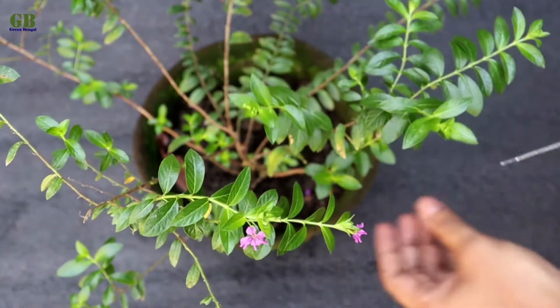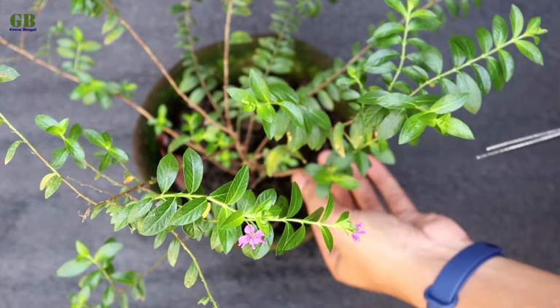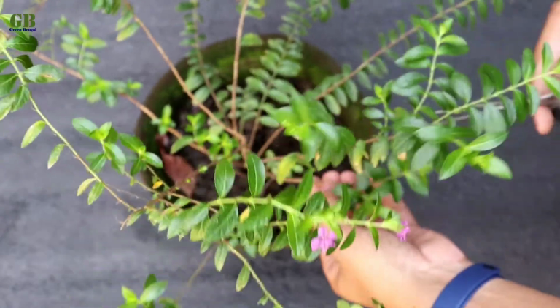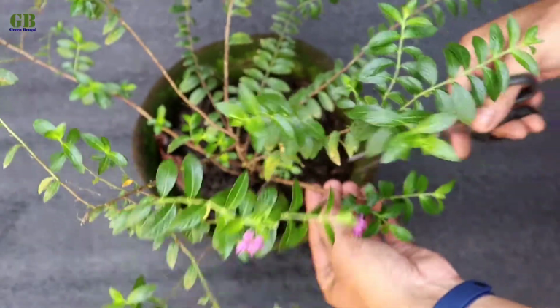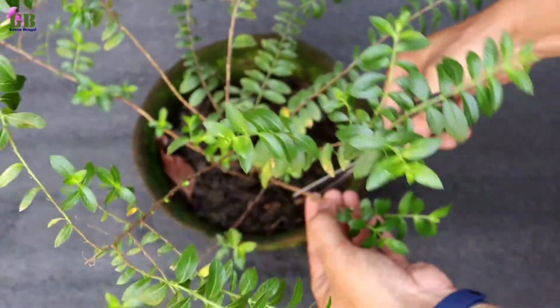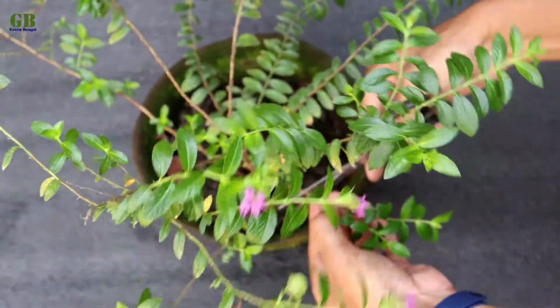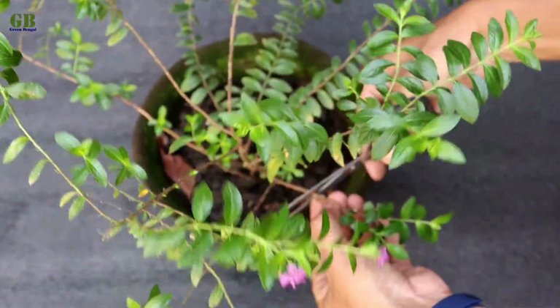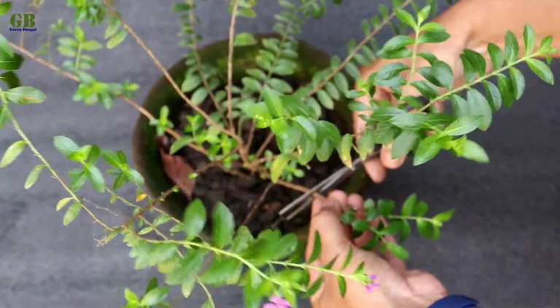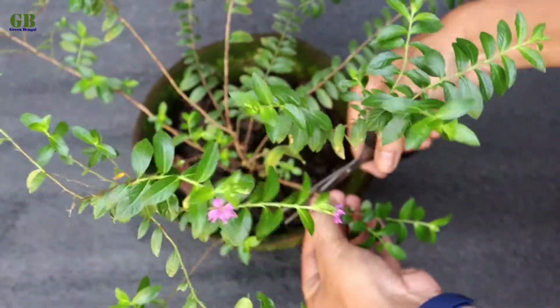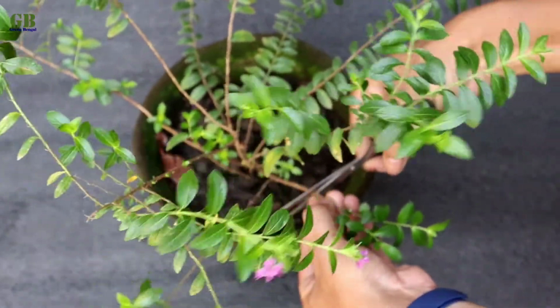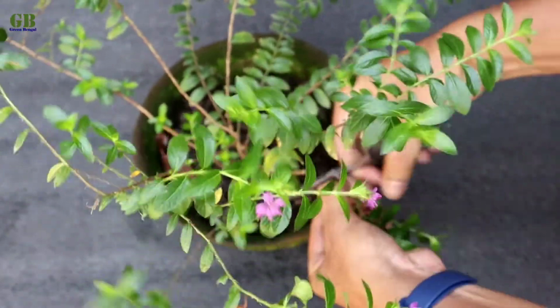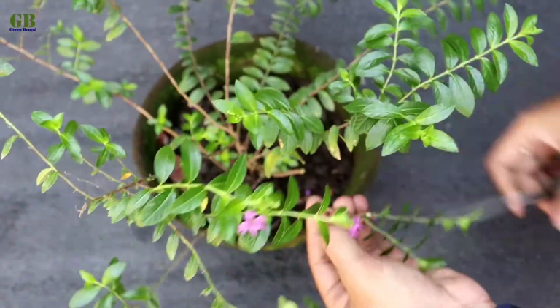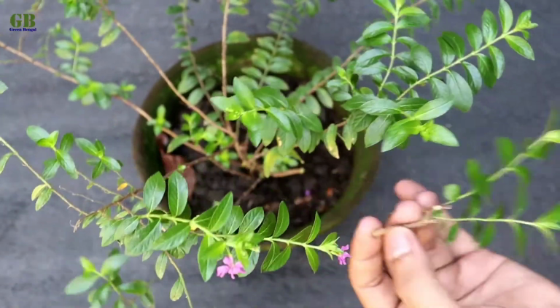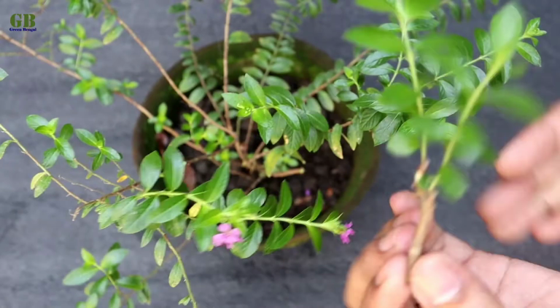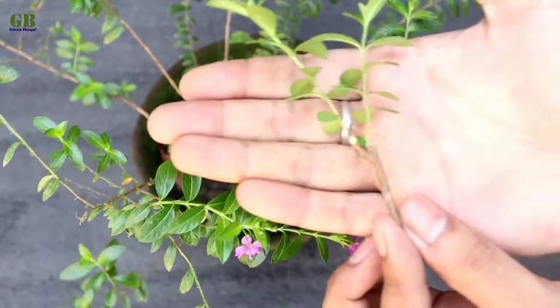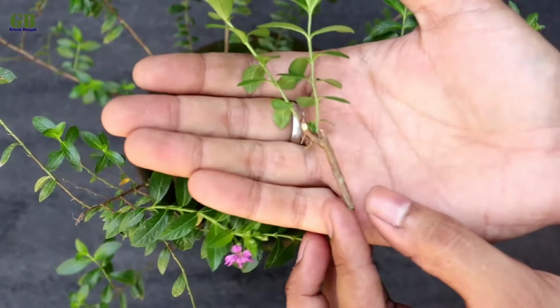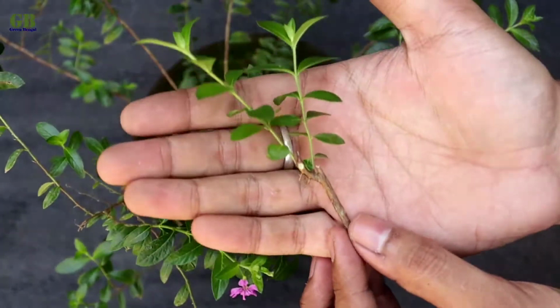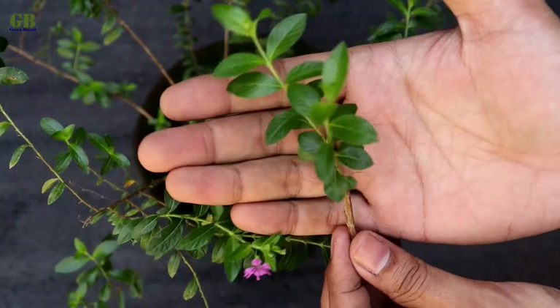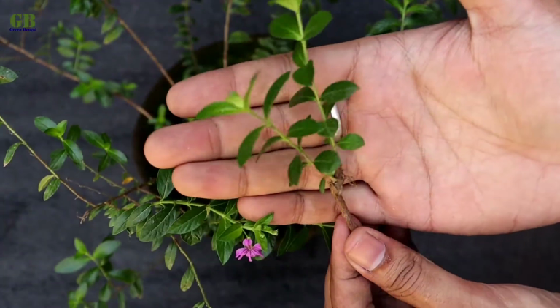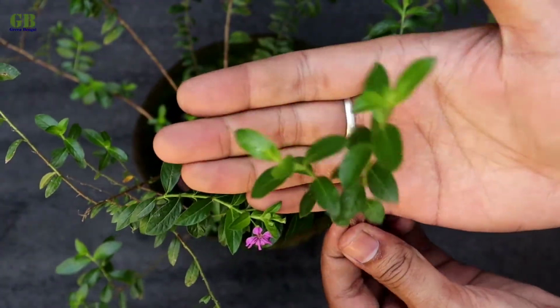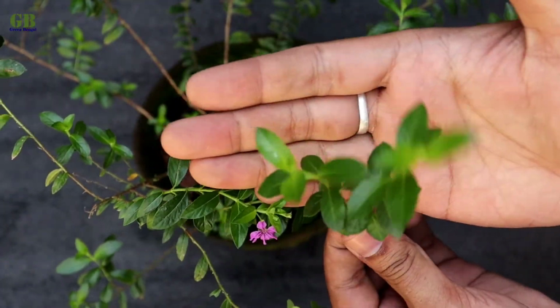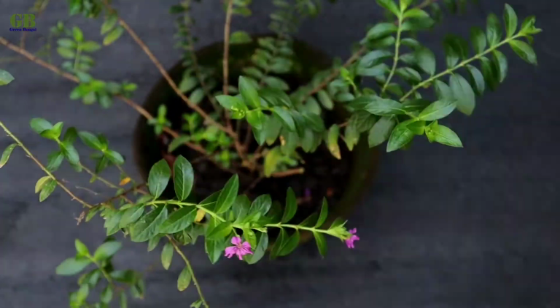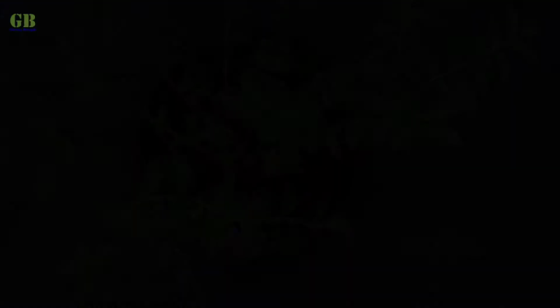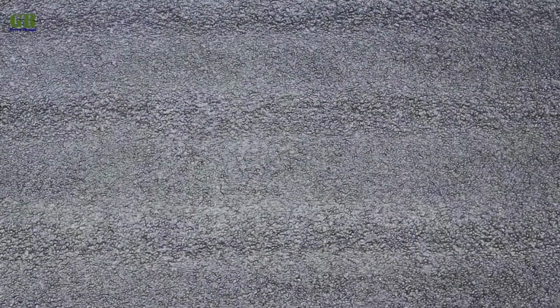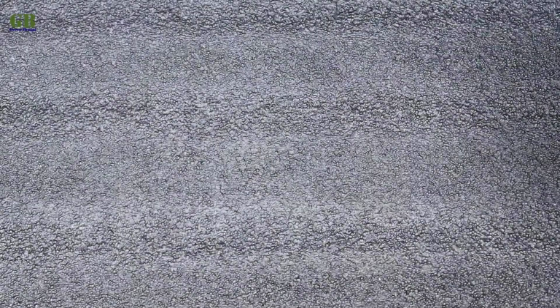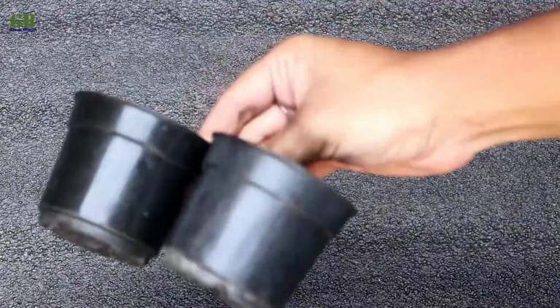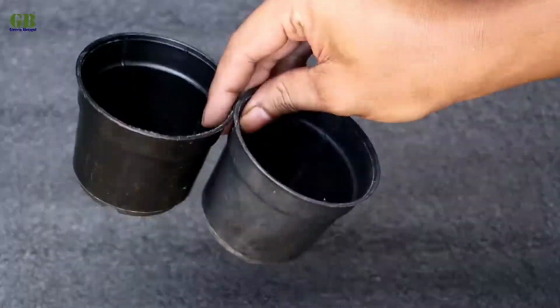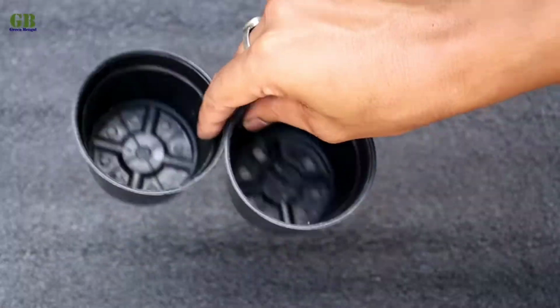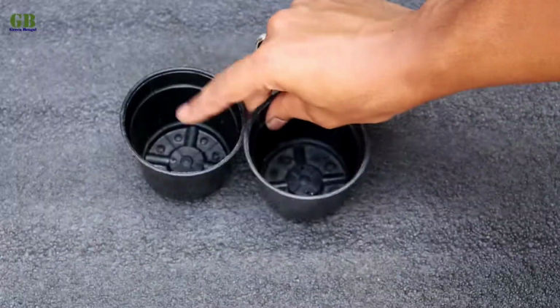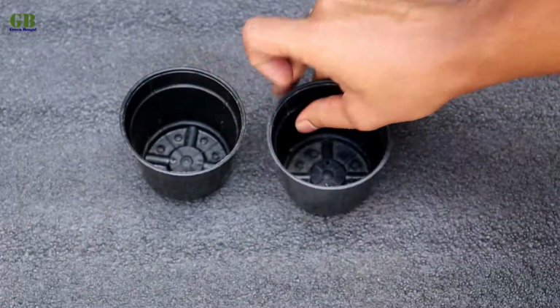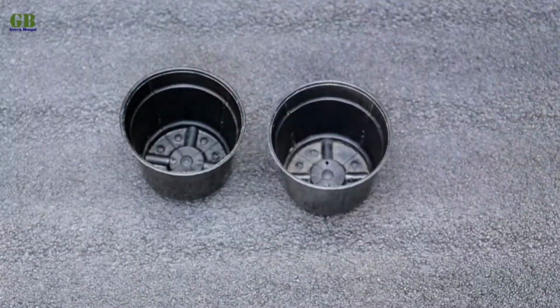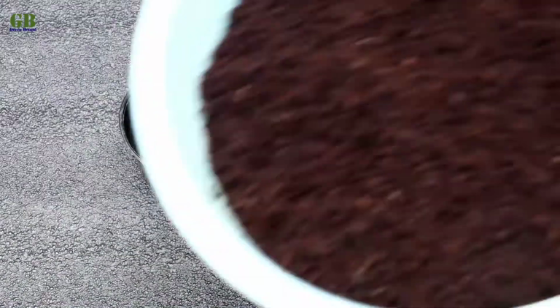First of all, cut some healthy stems from the main plant. Take two pots and fill them with coco peat.